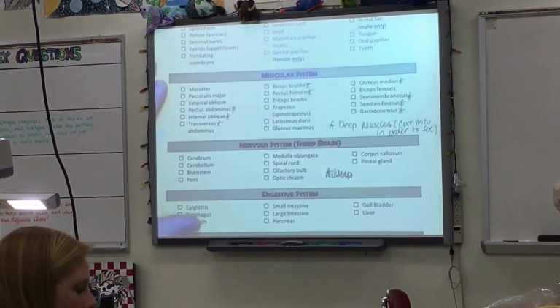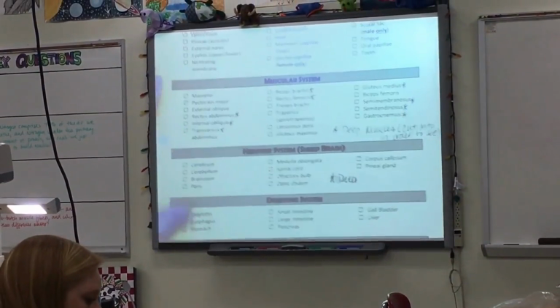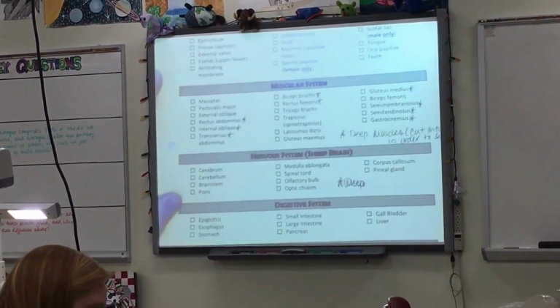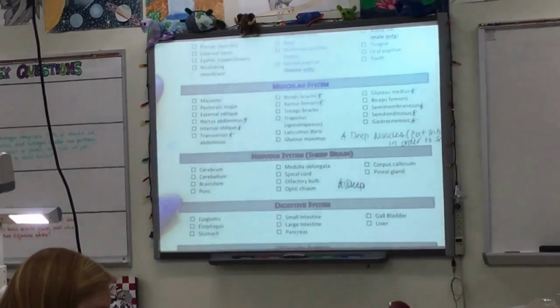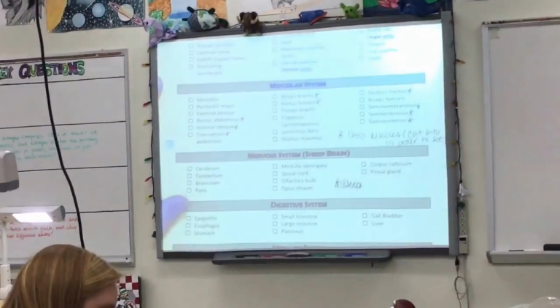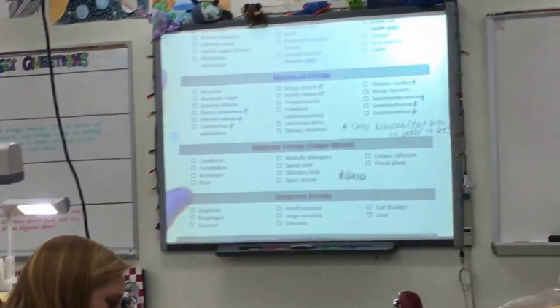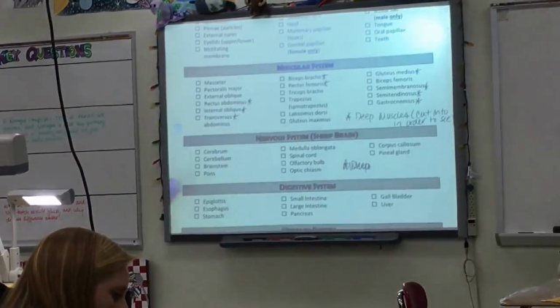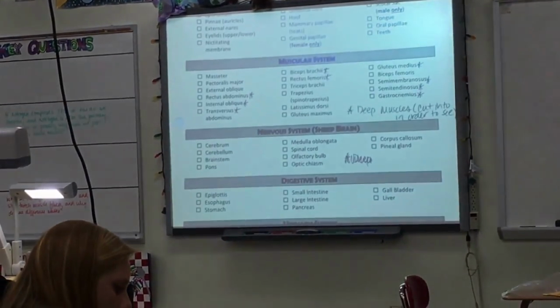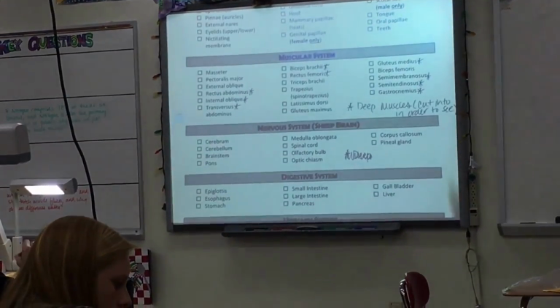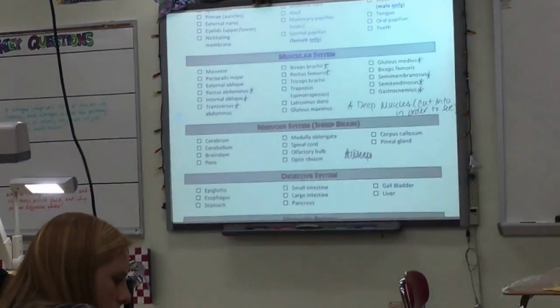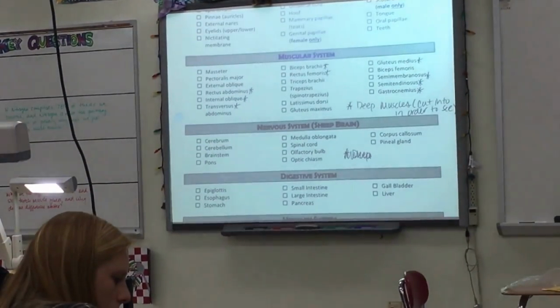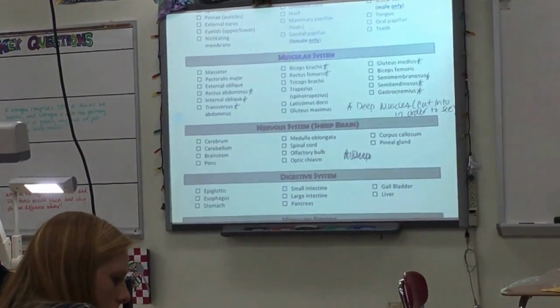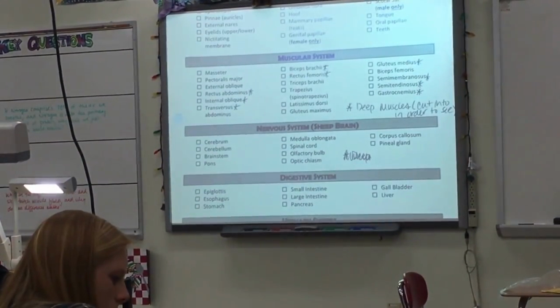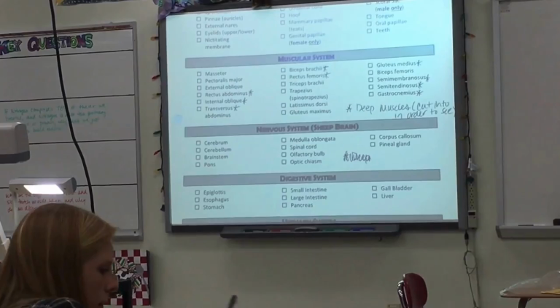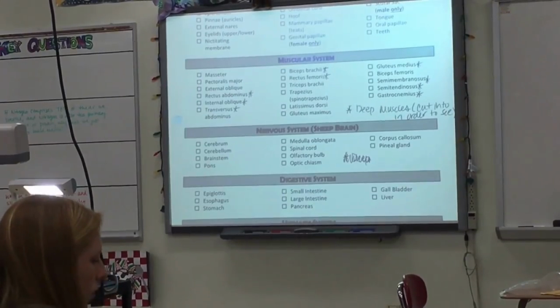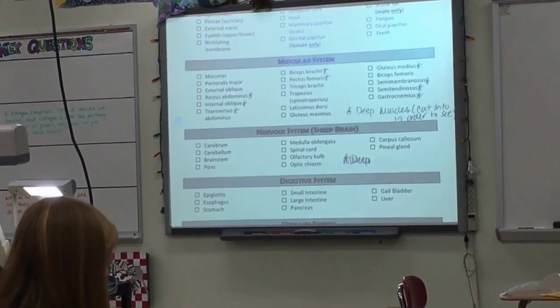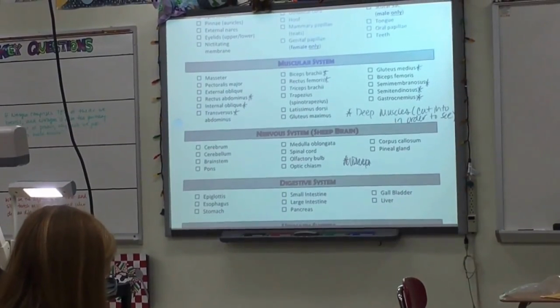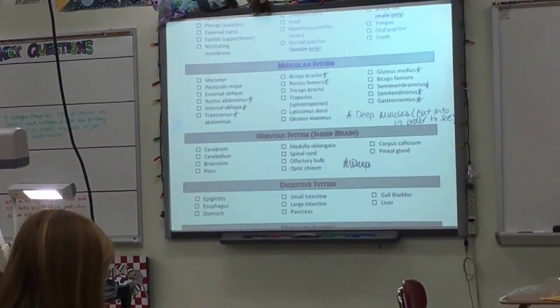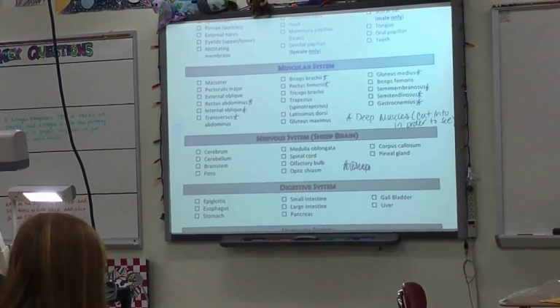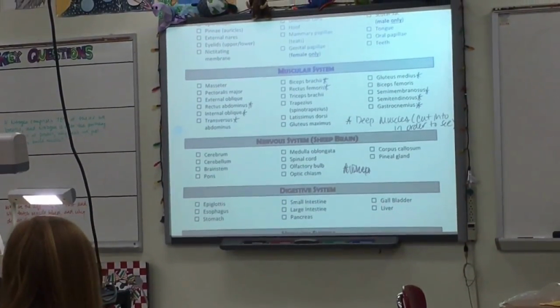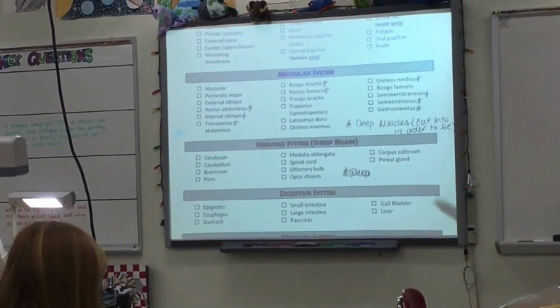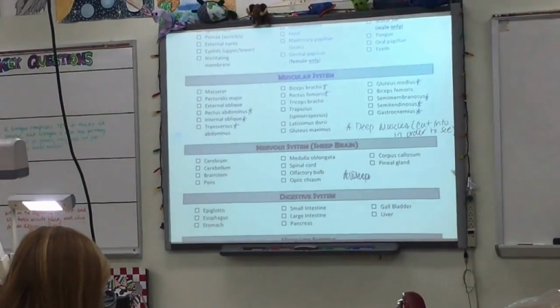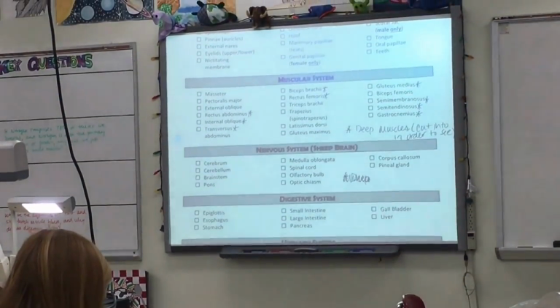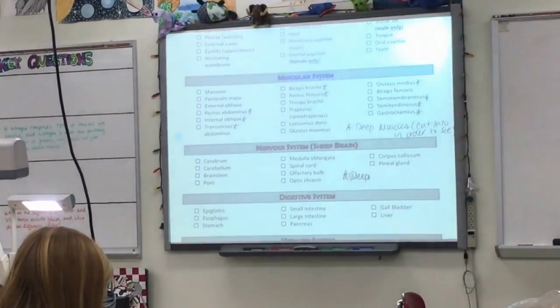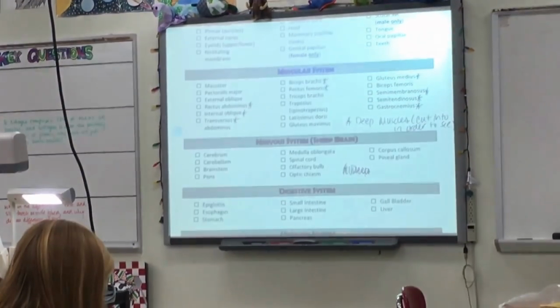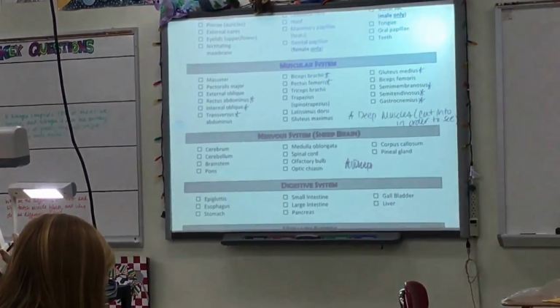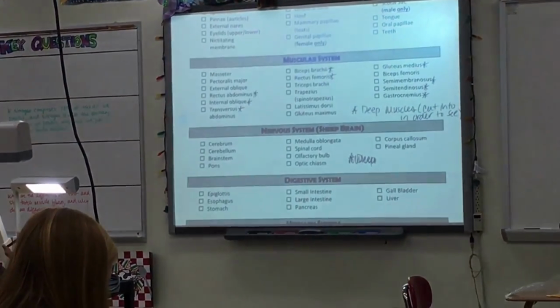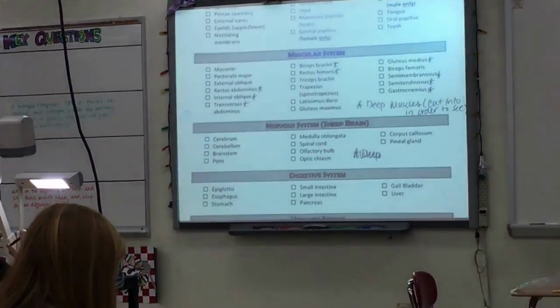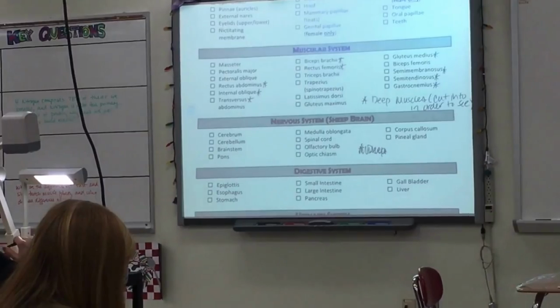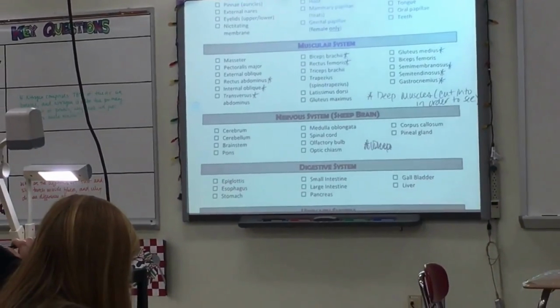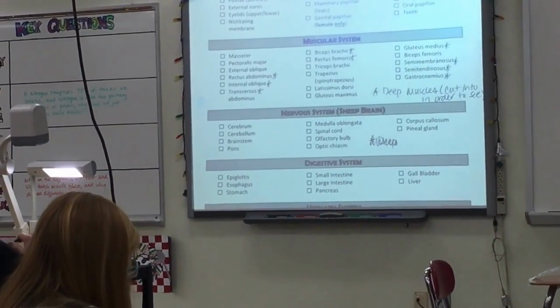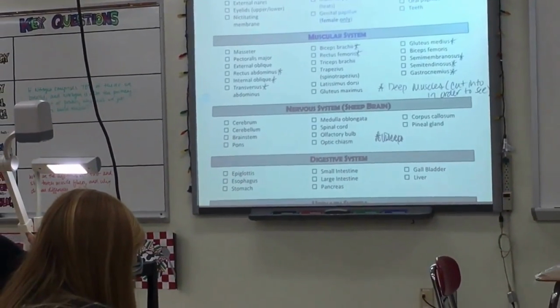So it's about half and half — half of them you can literally see right now if I just show you how to identify them and point to them. And then the other half, we'll have to do some cutting. So I'm going to show you all the superficial ones first.